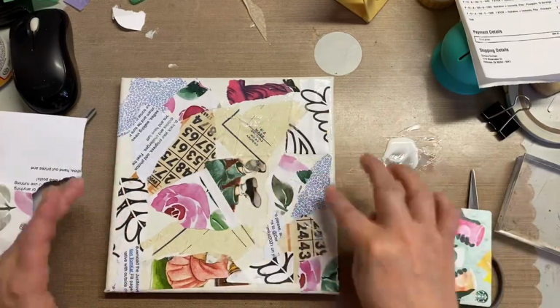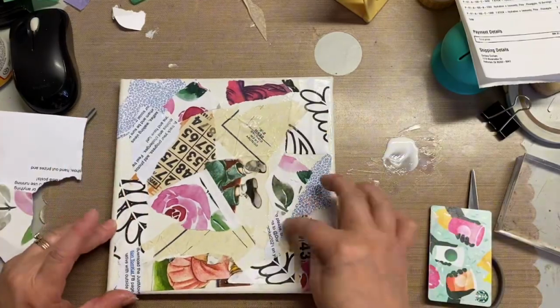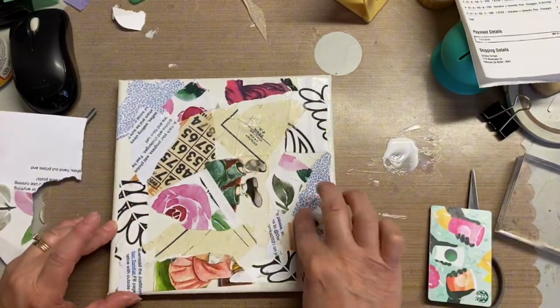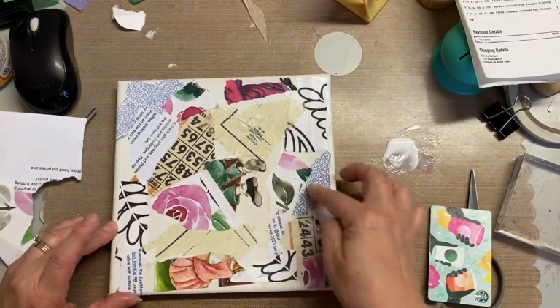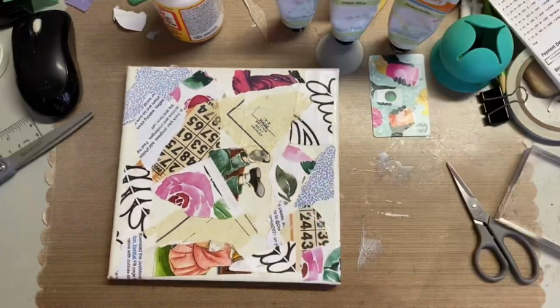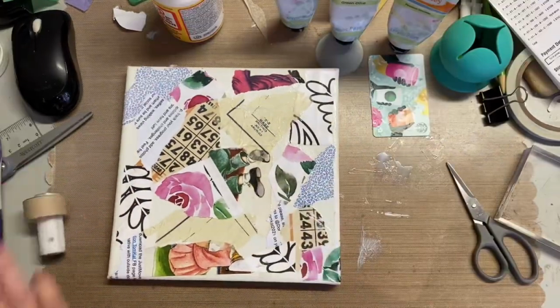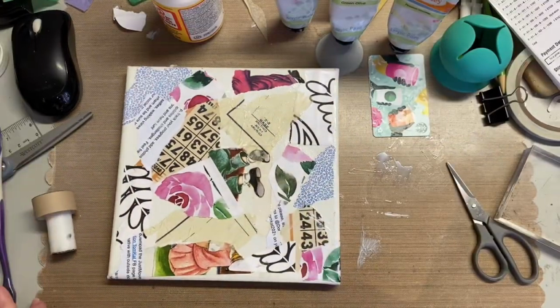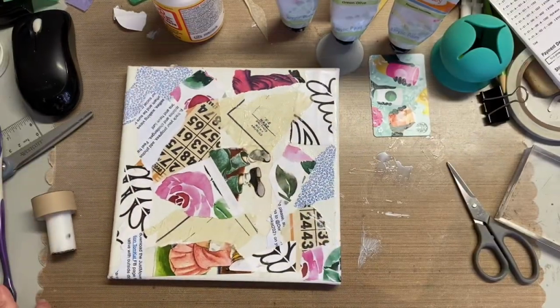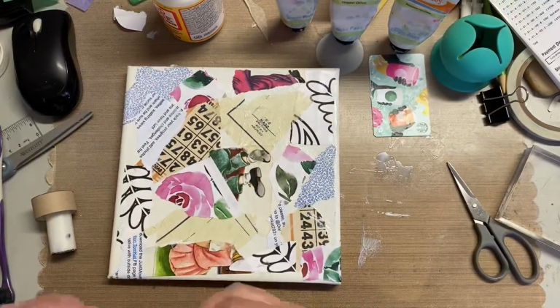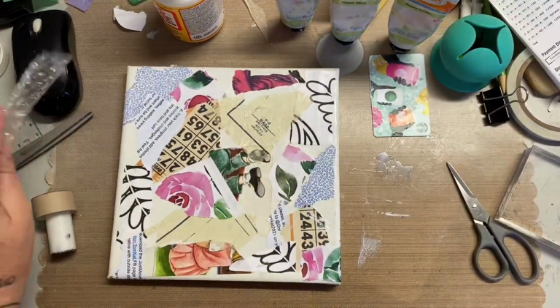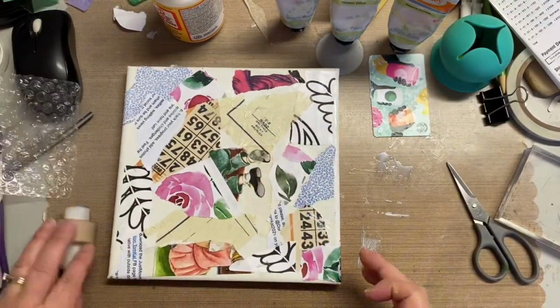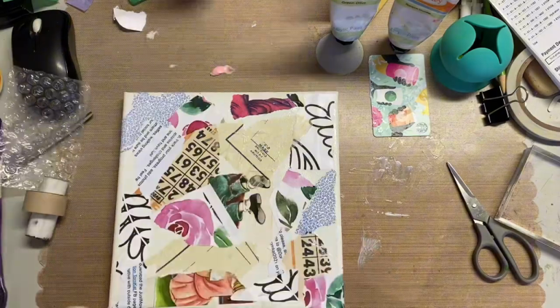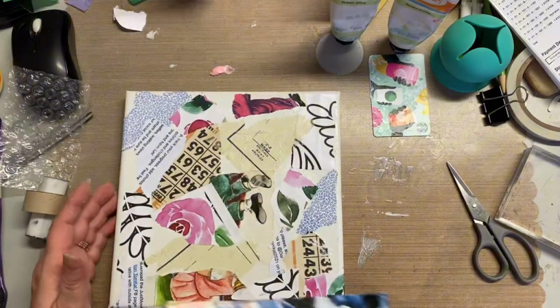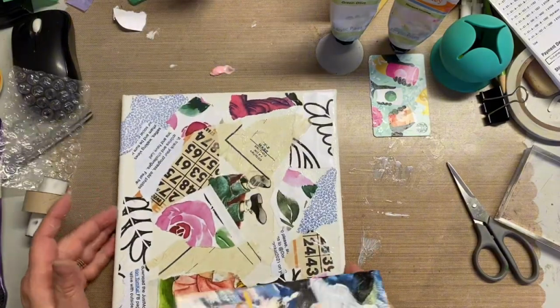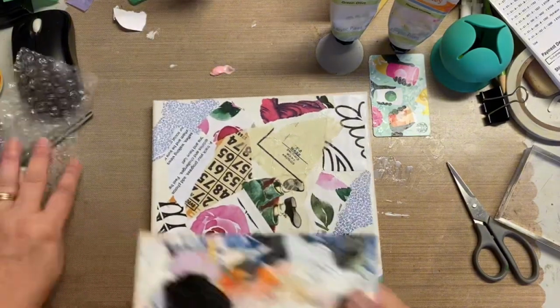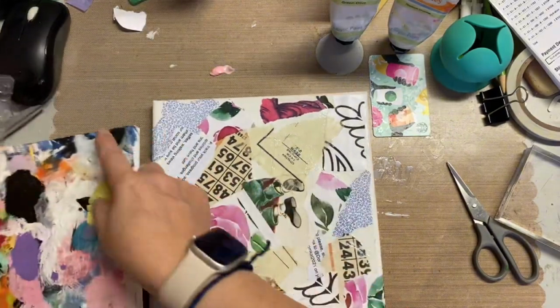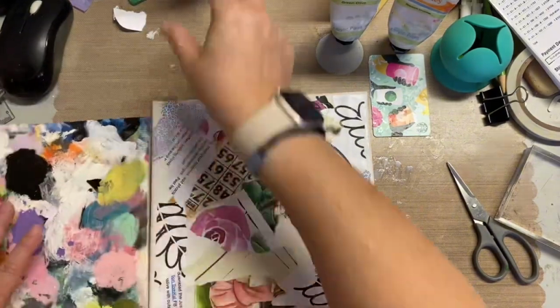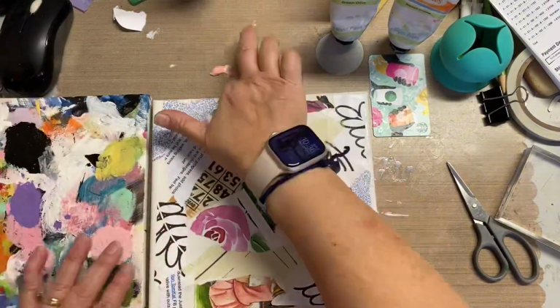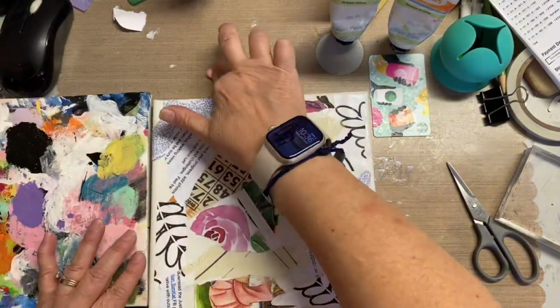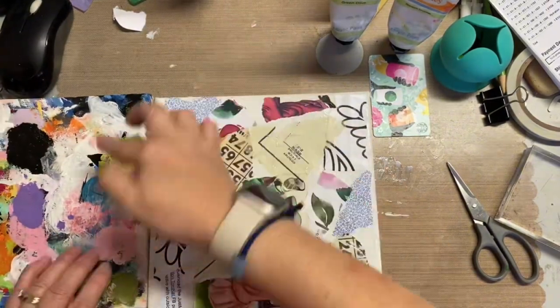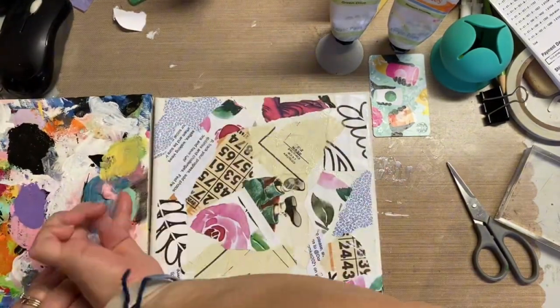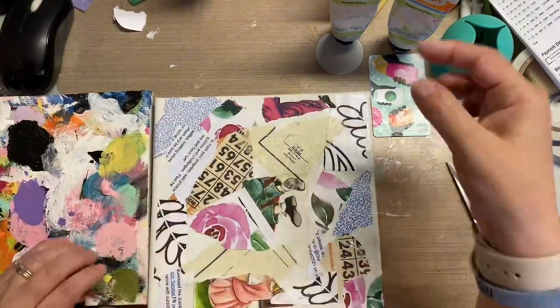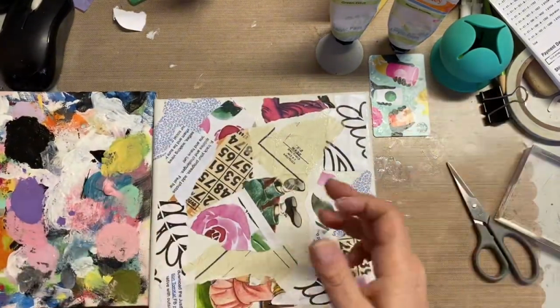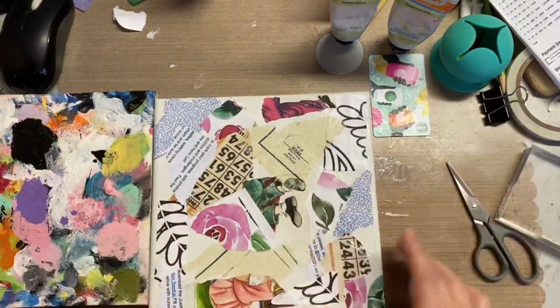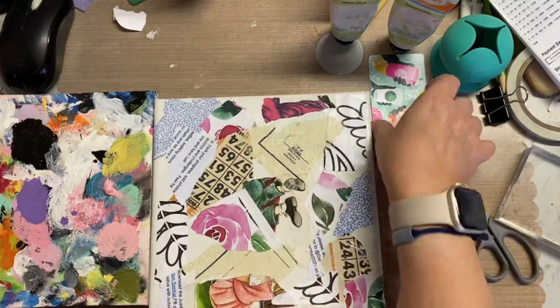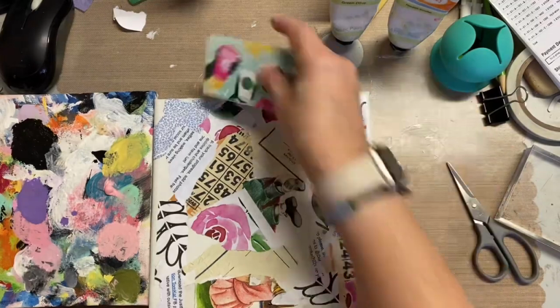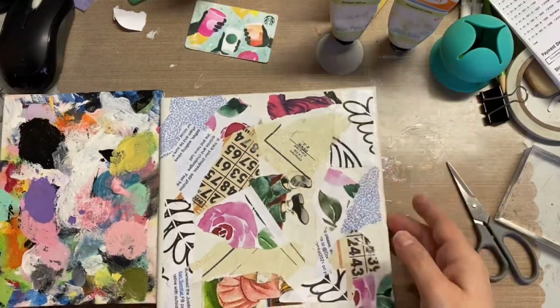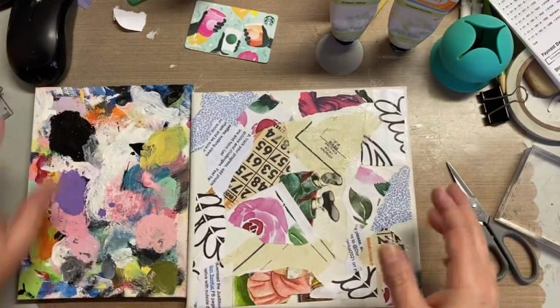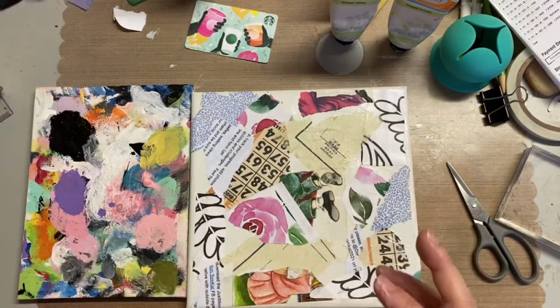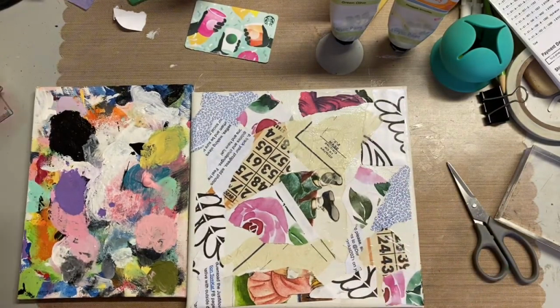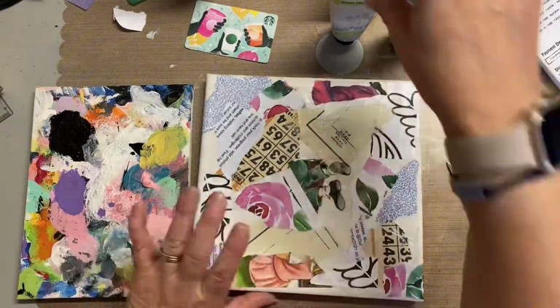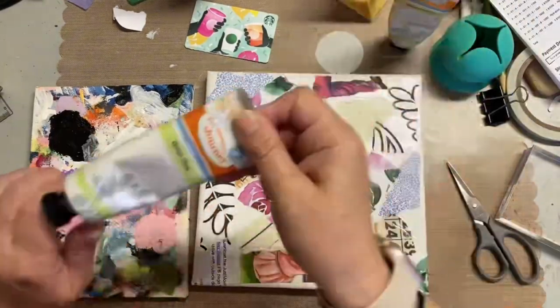I just put more of the decoupage glue or Mod Podge and made sure that it's all stuck down. Once this layer dried — and I didn't use a heat gun on it because I was keeping track of the time — I cut that out so you don't have to watch glue dry.